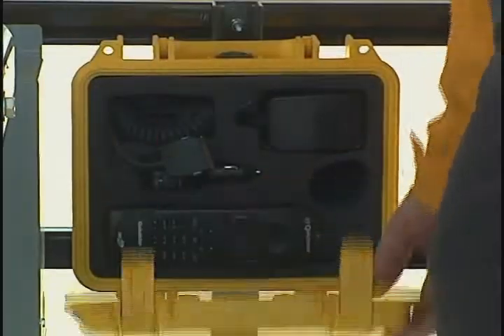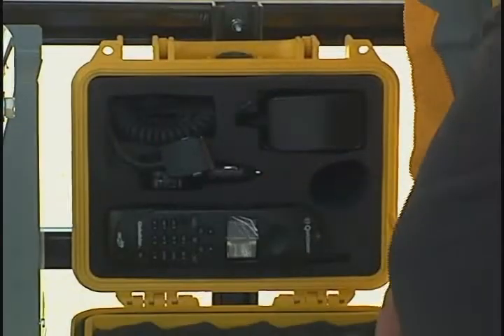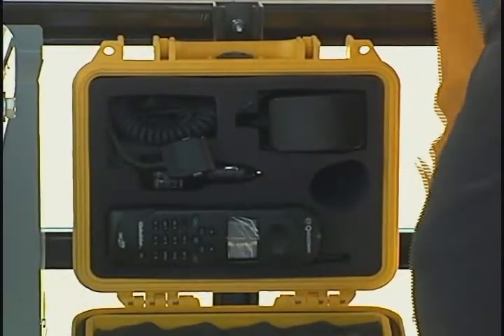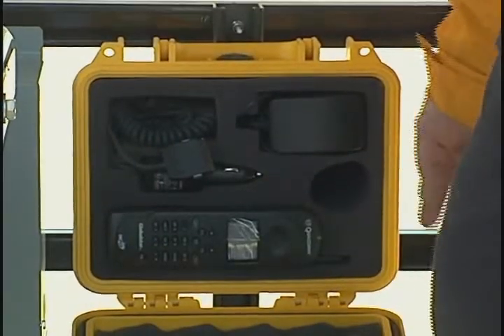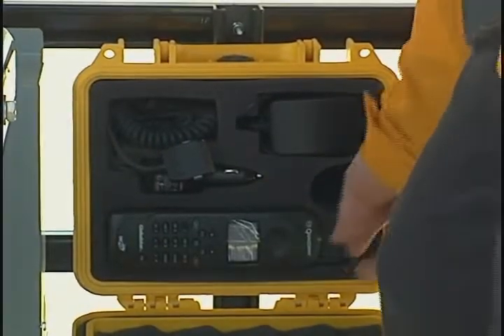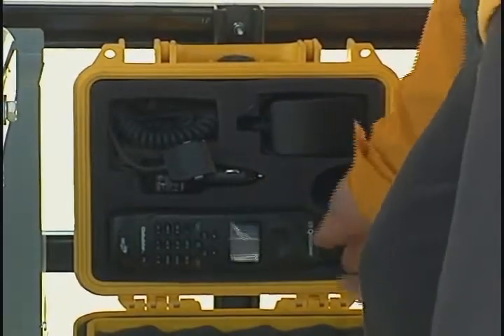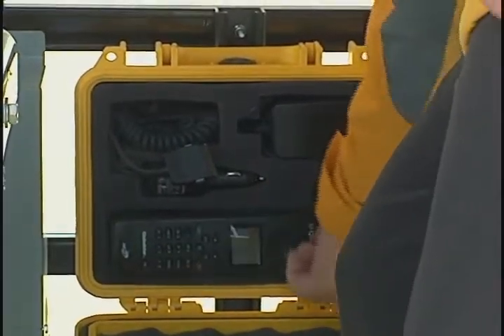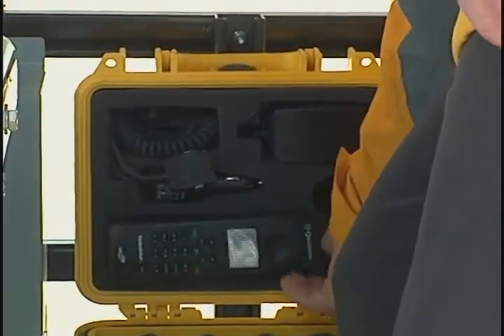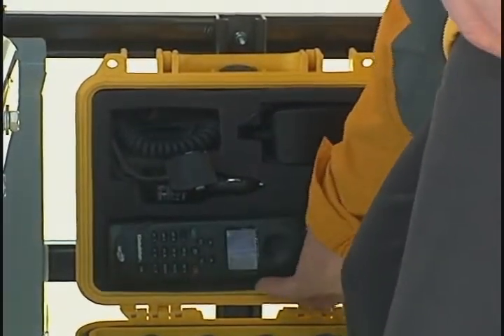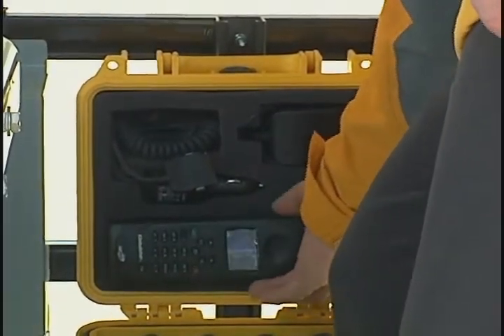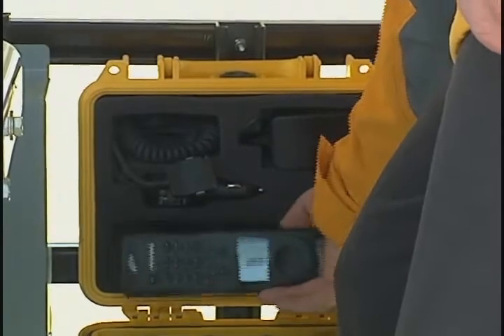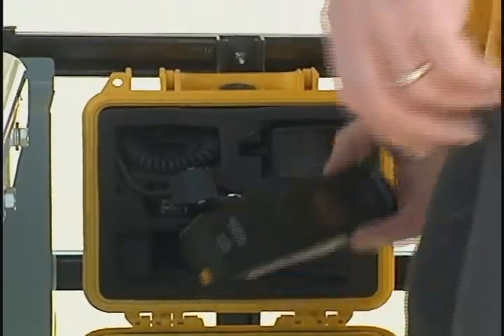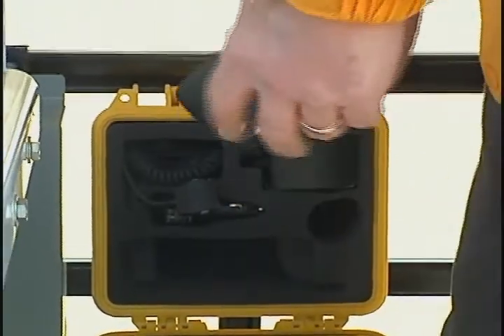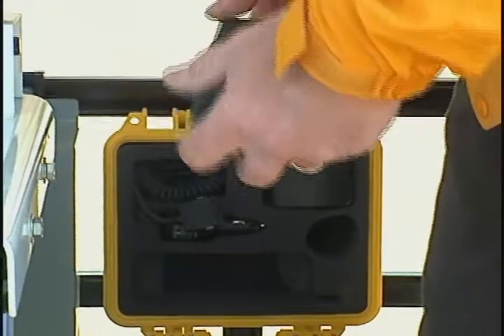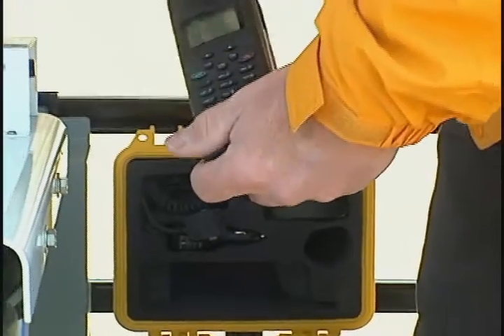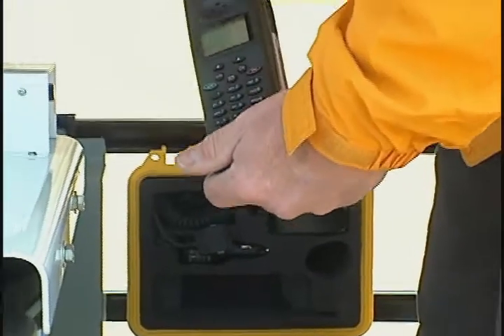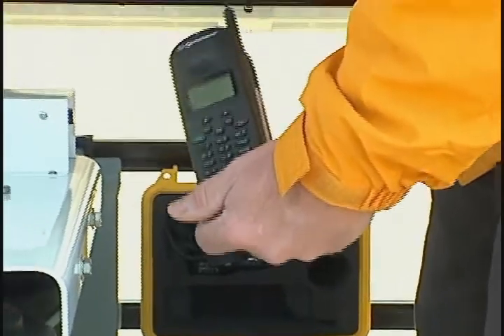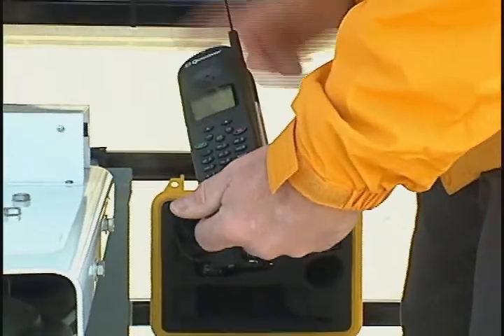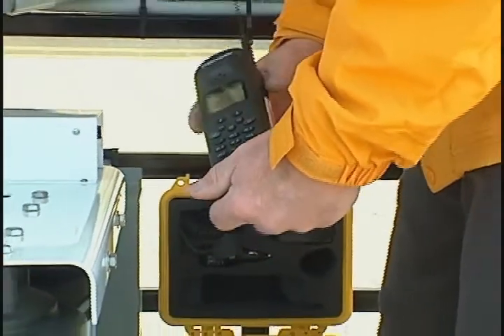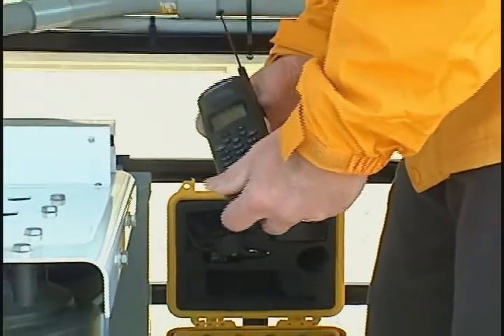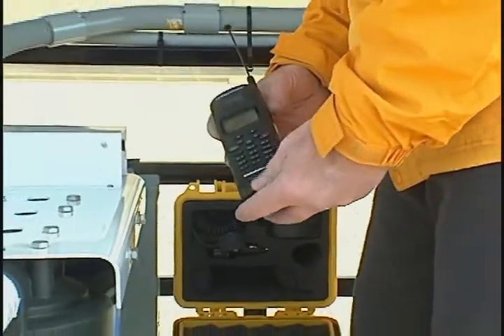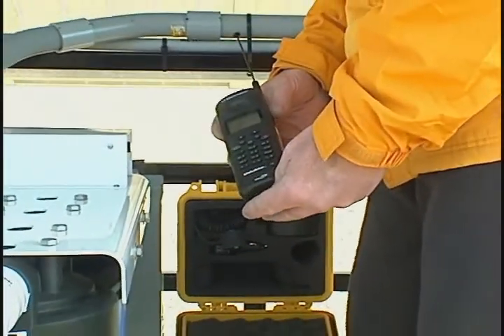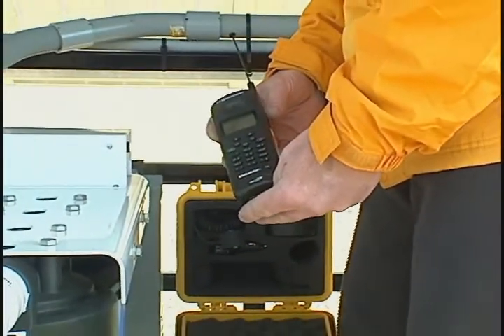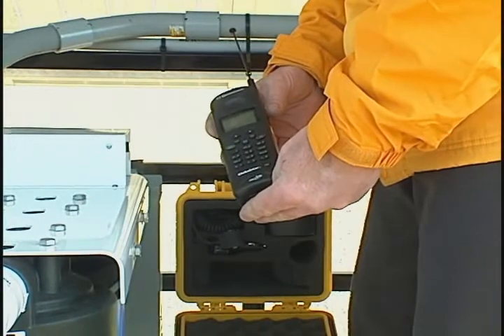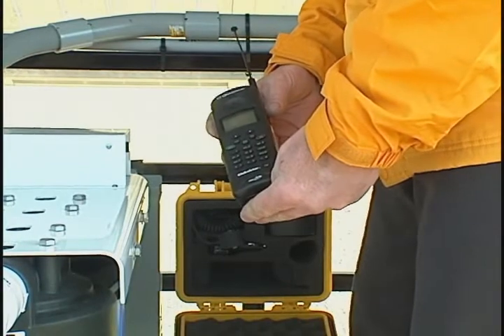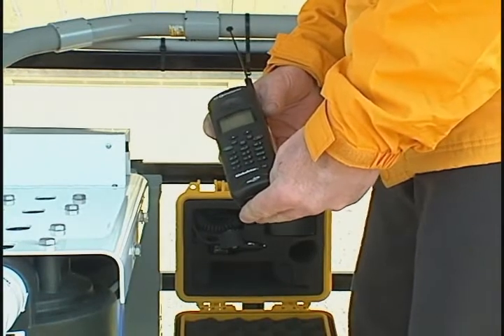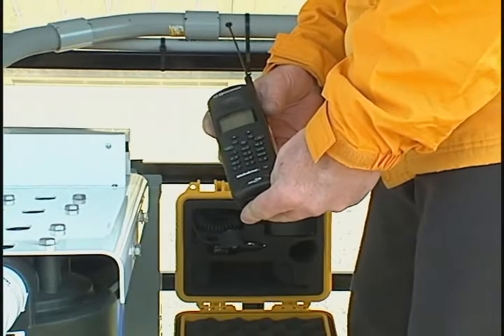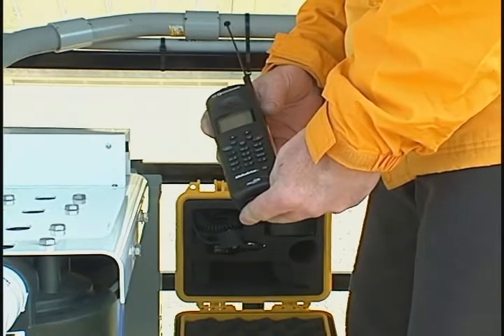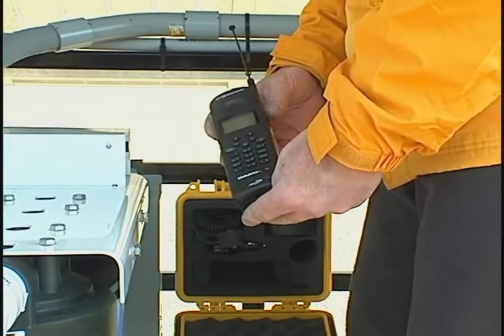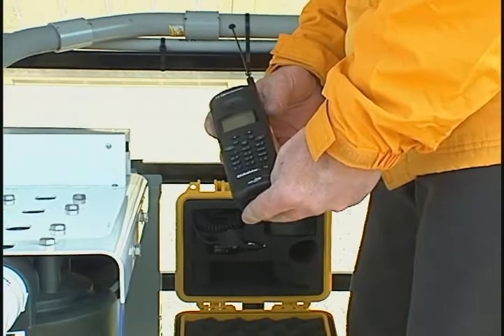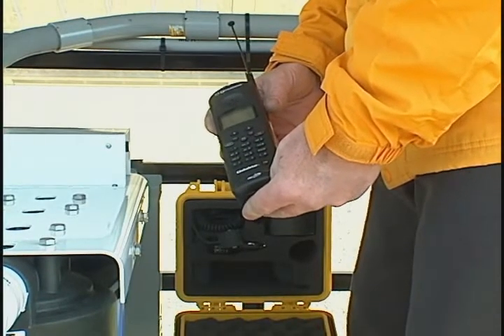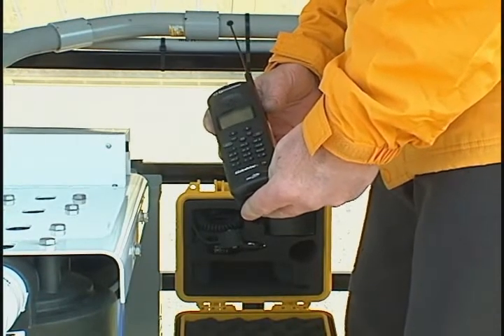Included in the unit is an onboard satellite phone with voice and data capability. This phone allows users to remain connected to the outside world in case of disaster operations or in areas where the standard telecommunications grid does not exist.